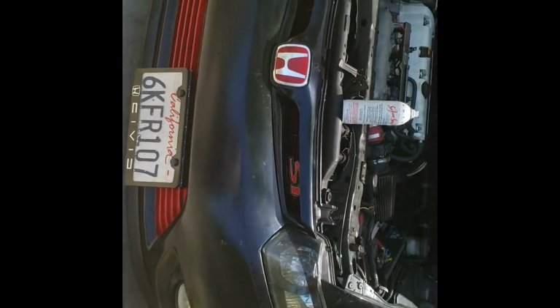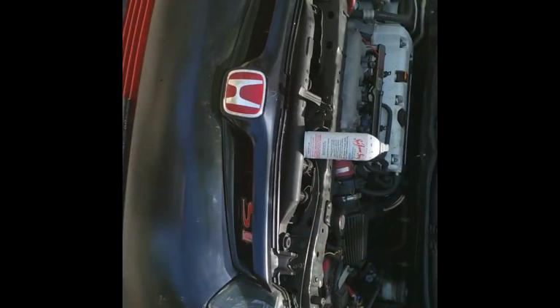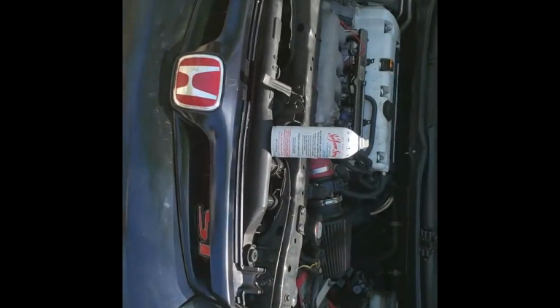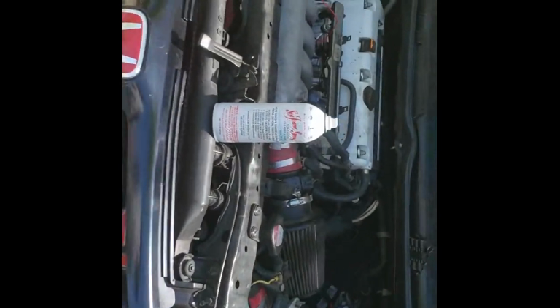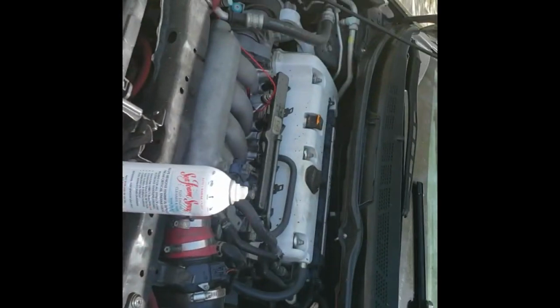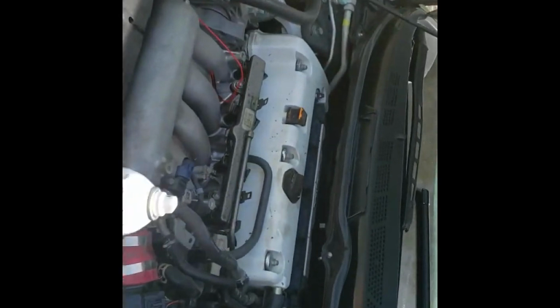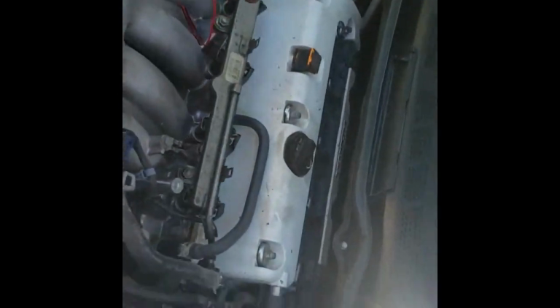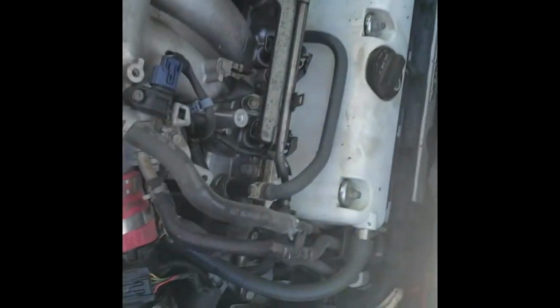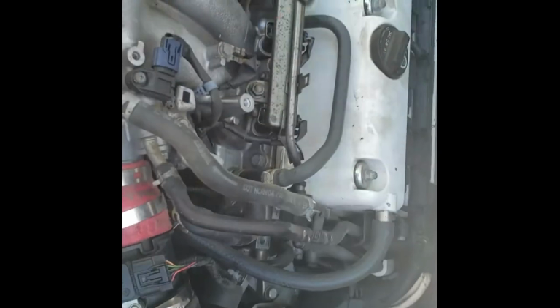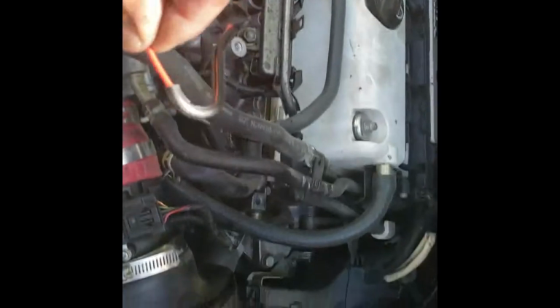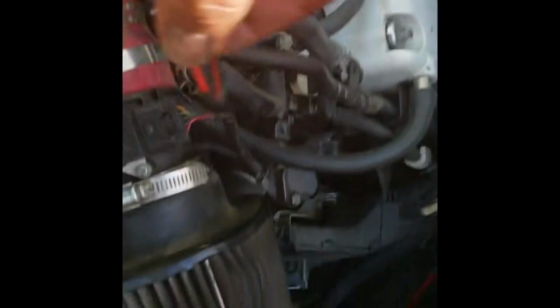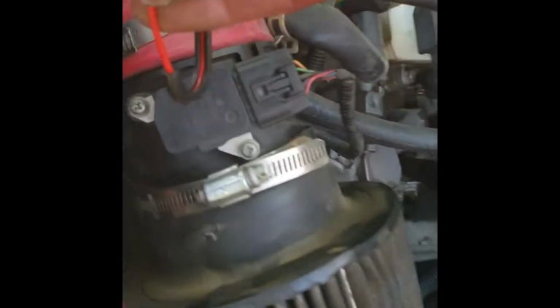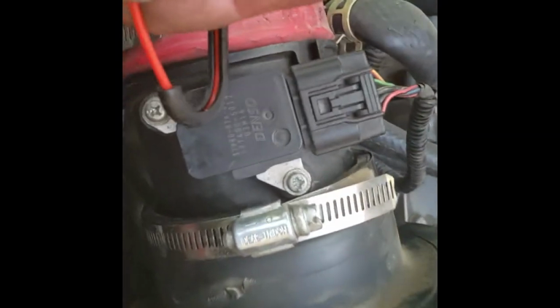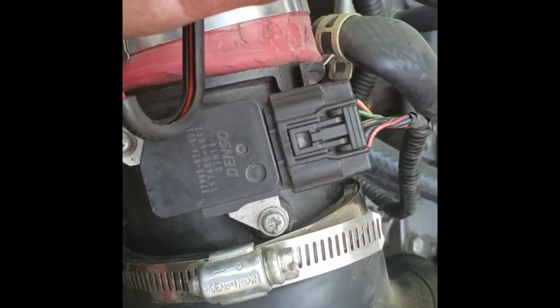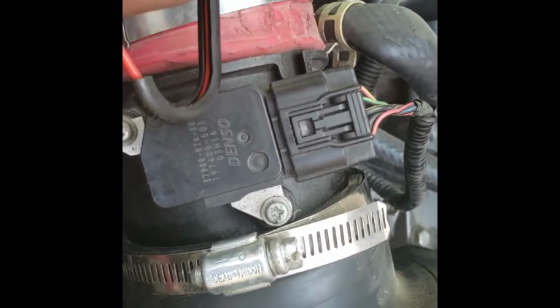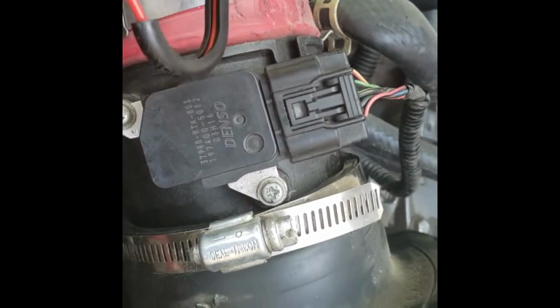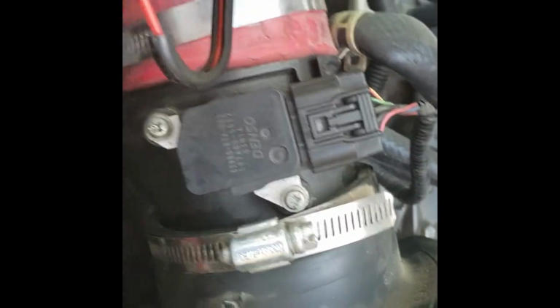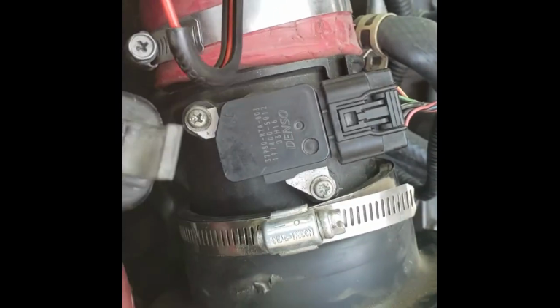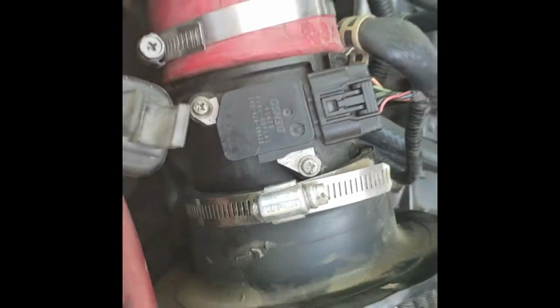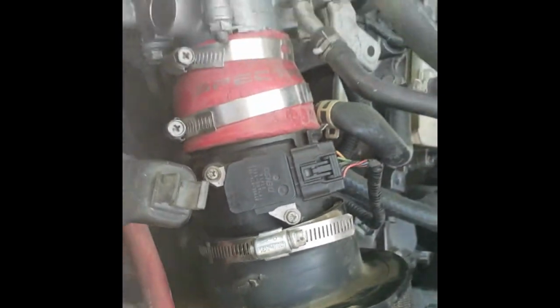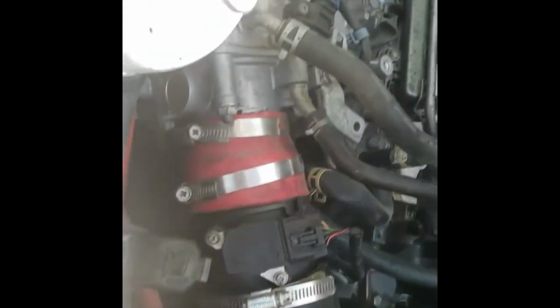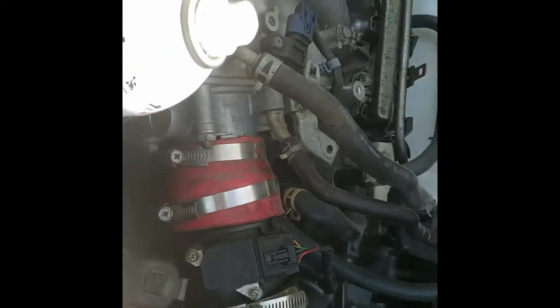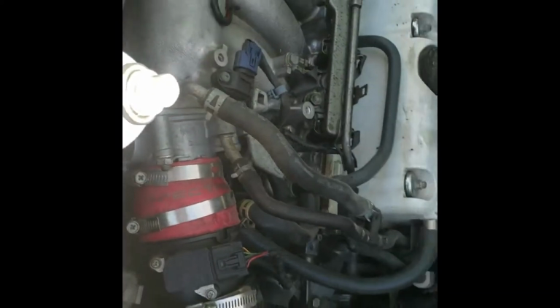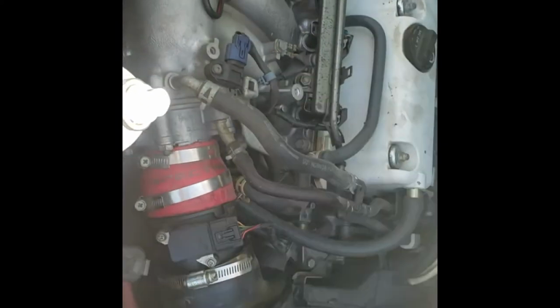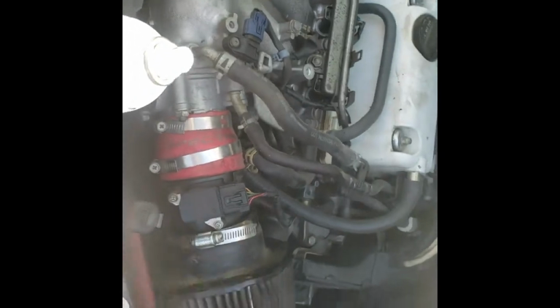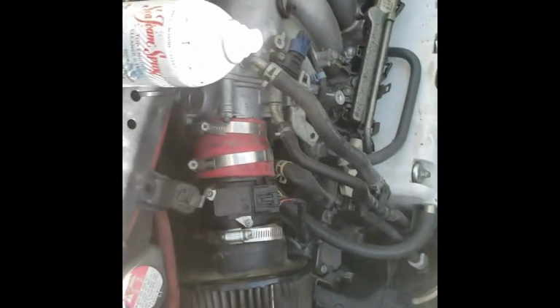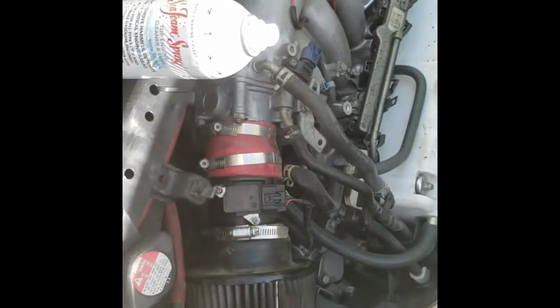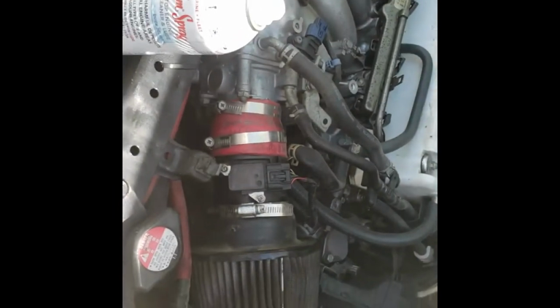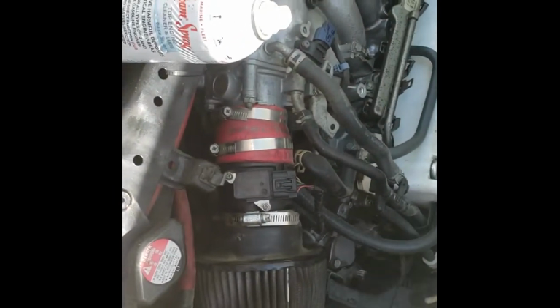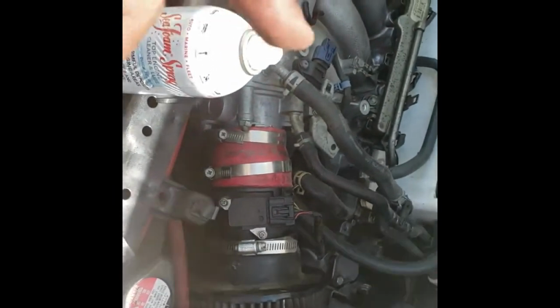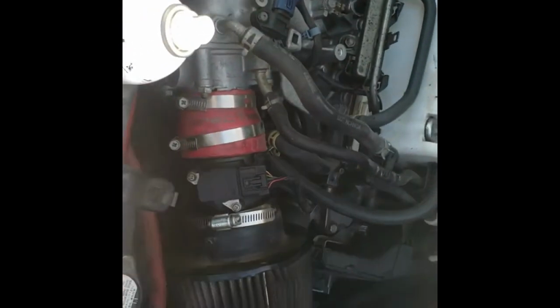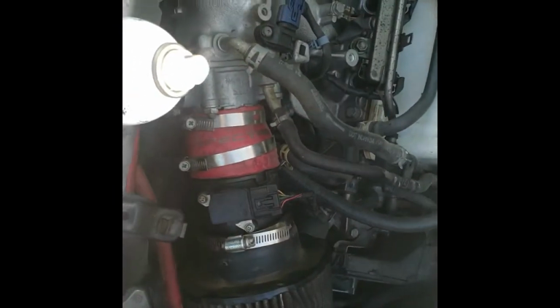Let's go ahead and get started. The way we're going to do it is we're going to stick this right here, right after the mass airflow sensor. That way it doesn't damage the mass airflow sensor. I'm going to go ahead and set that up real quick.